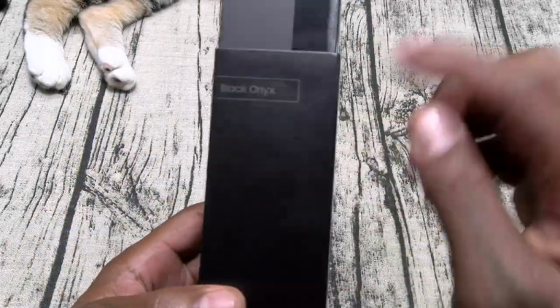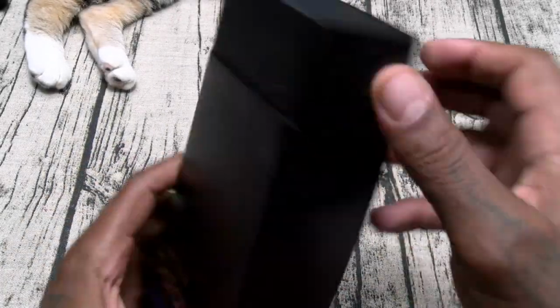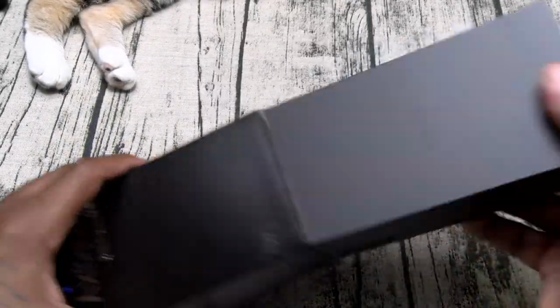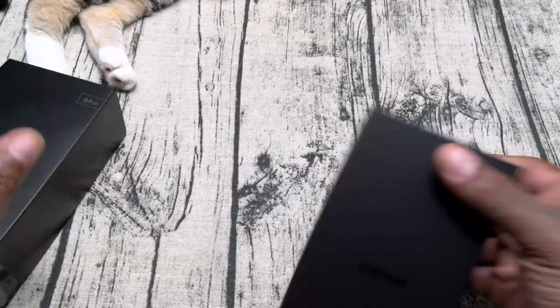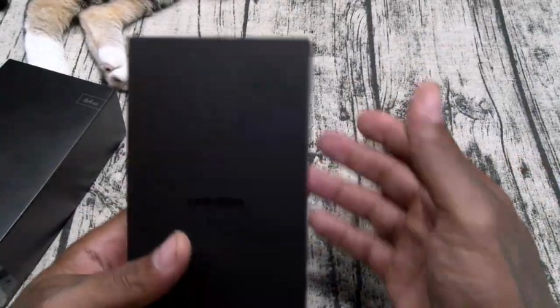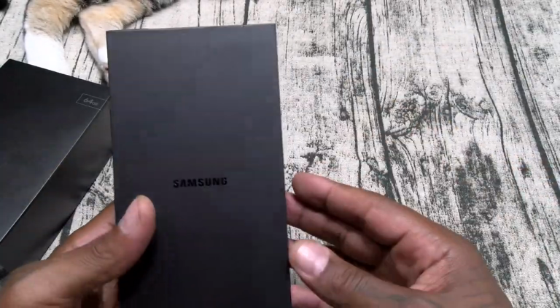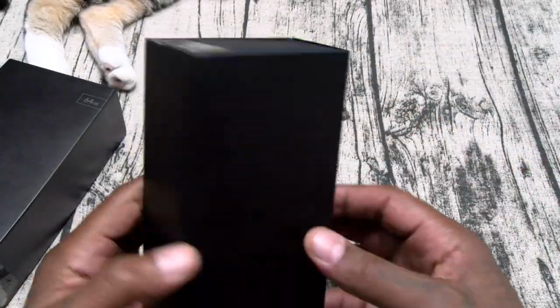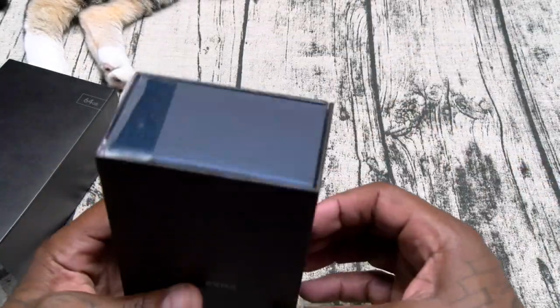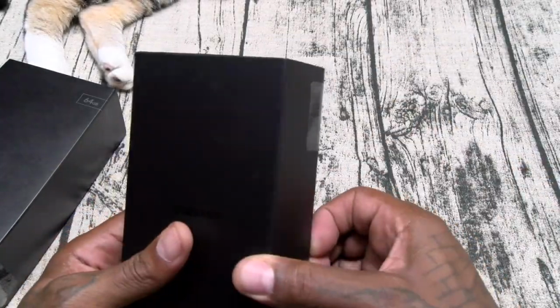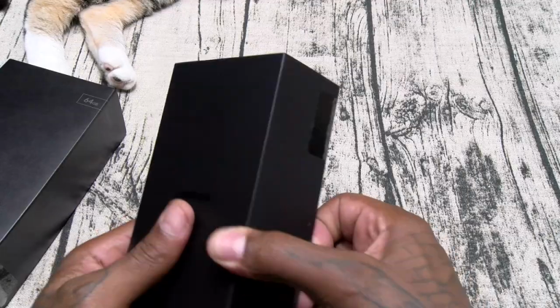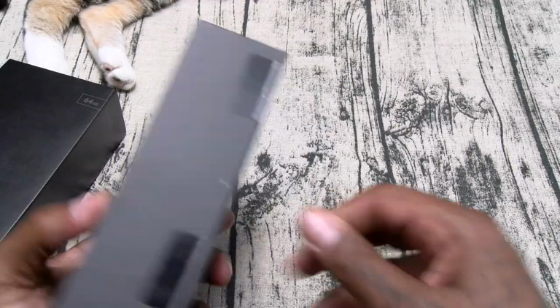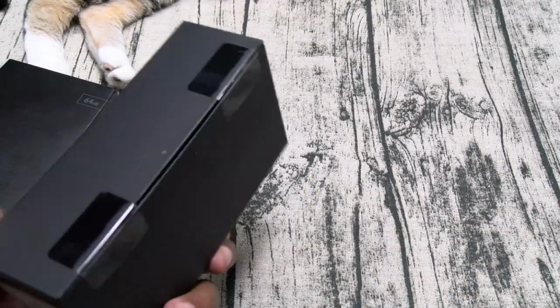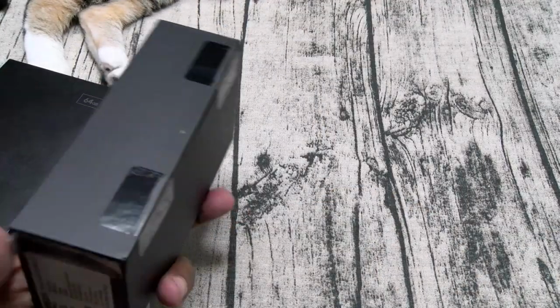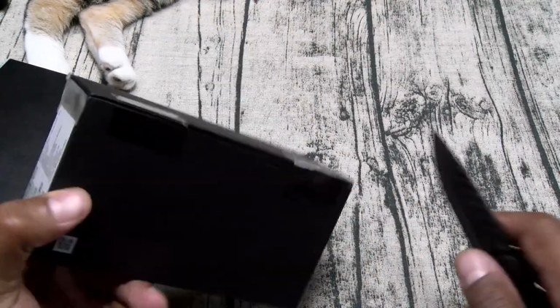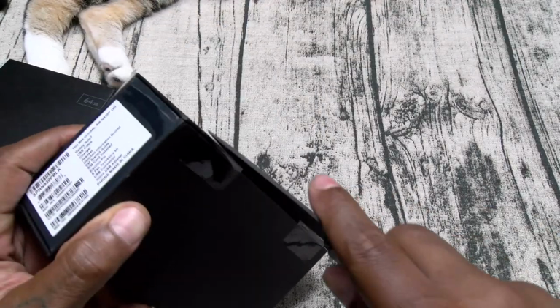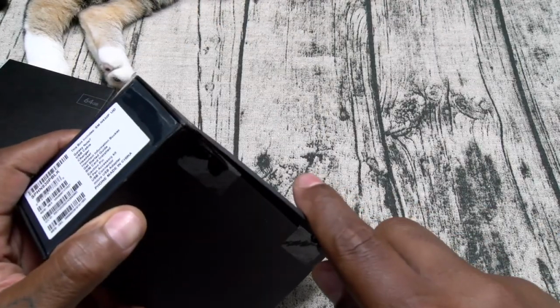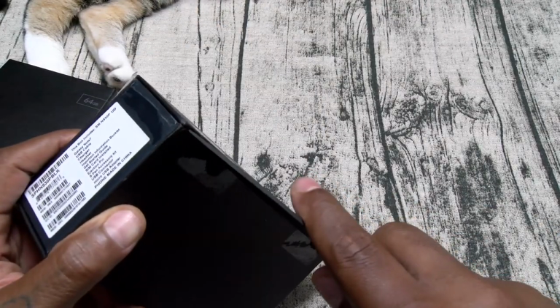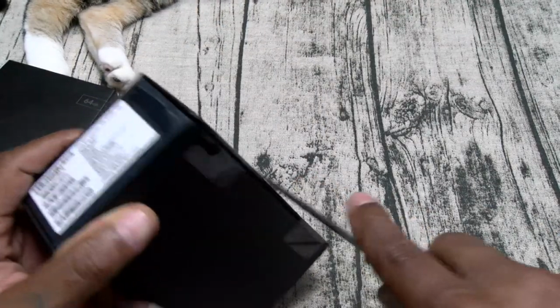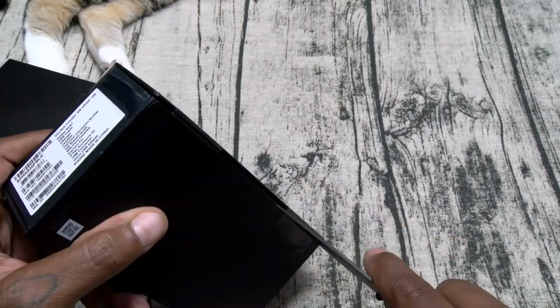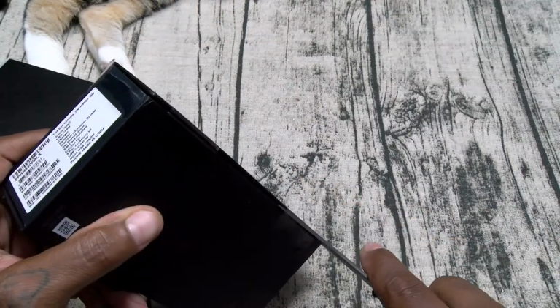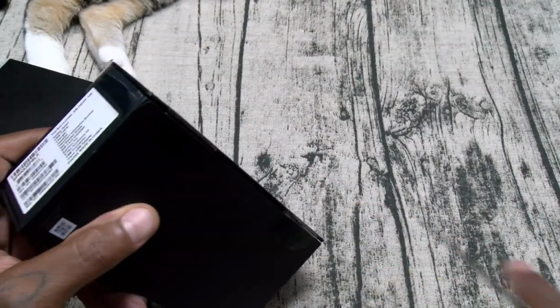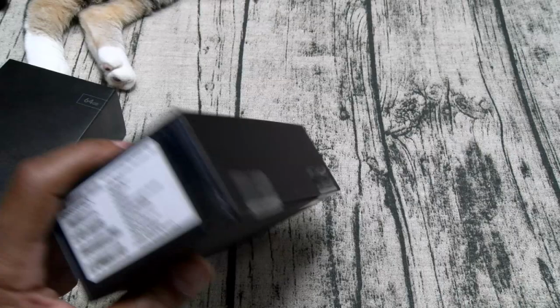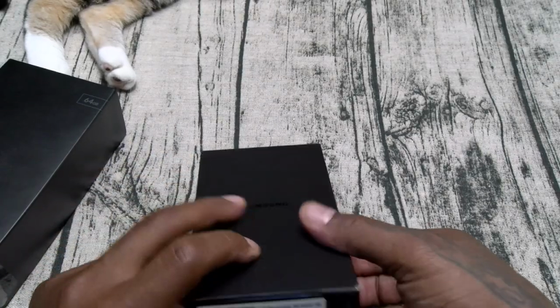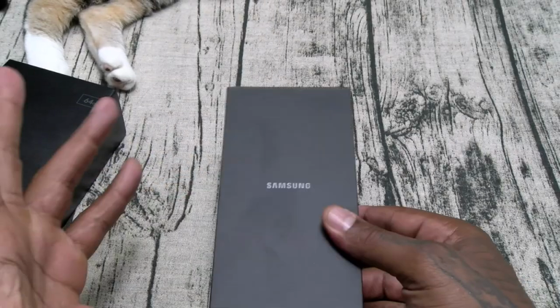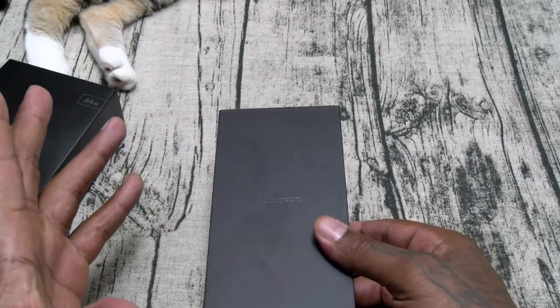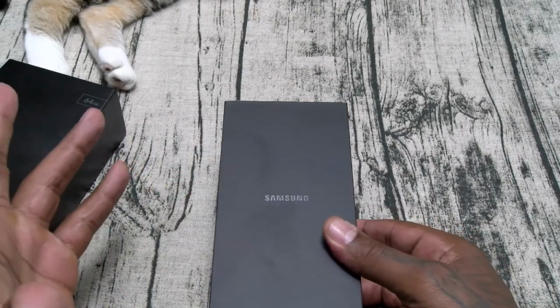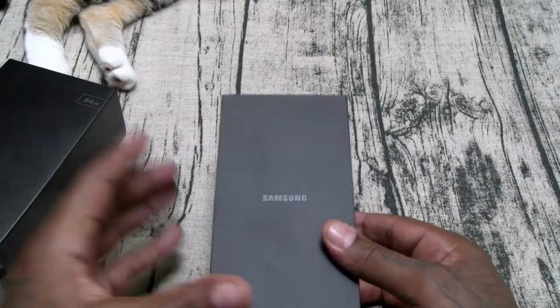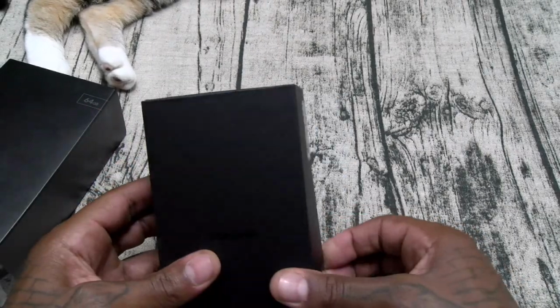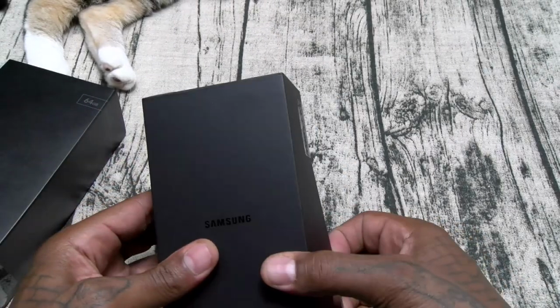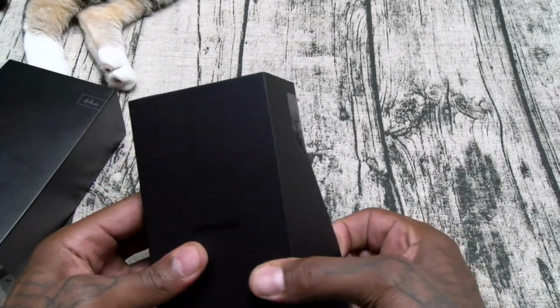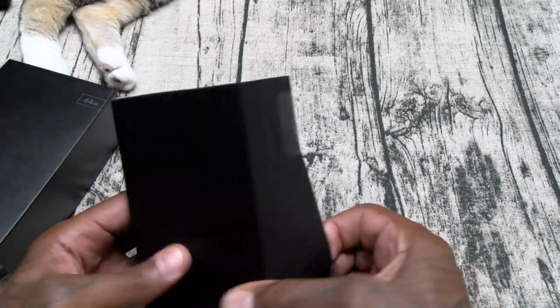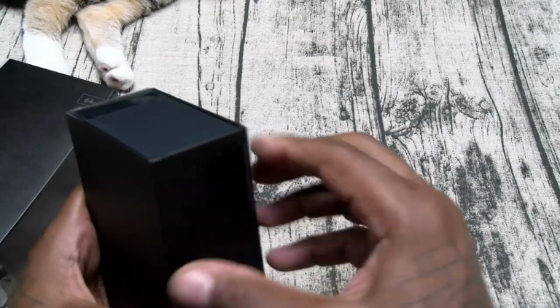Black Onyx. Samsung. Here we go. More tape. Now keep in mind this is almost $1,000 — let's see if this presentation is worth it.